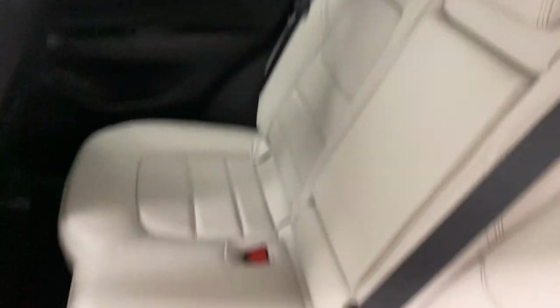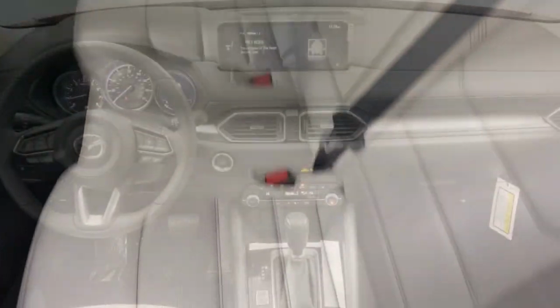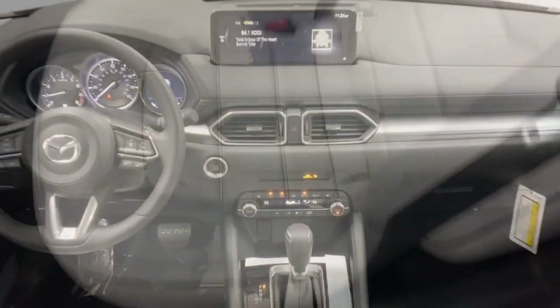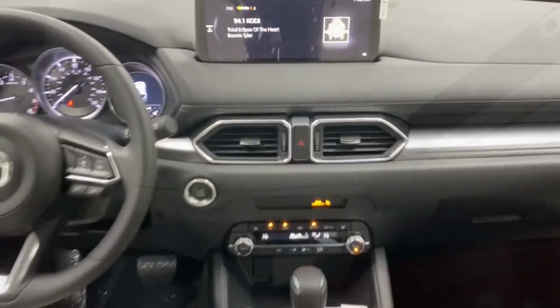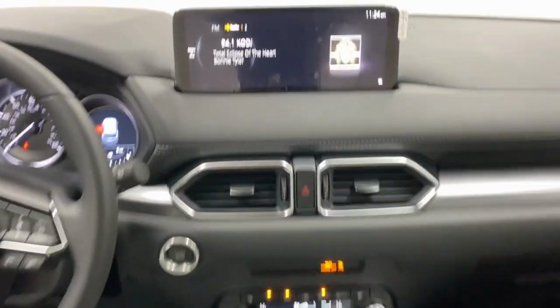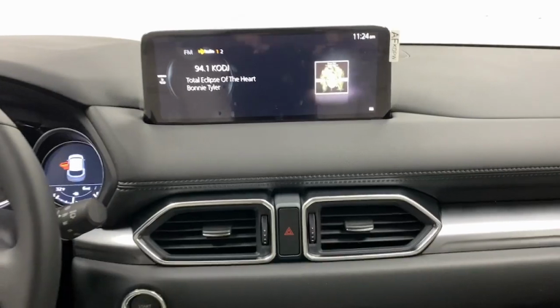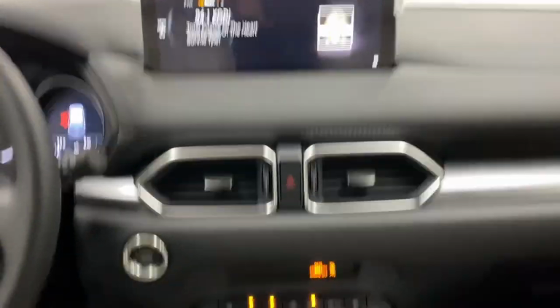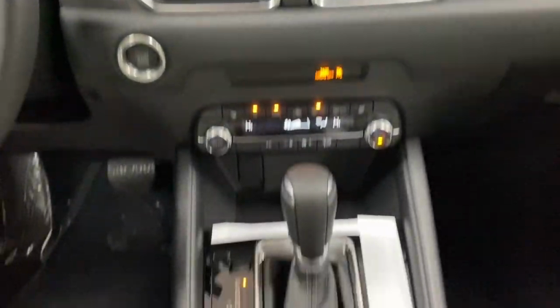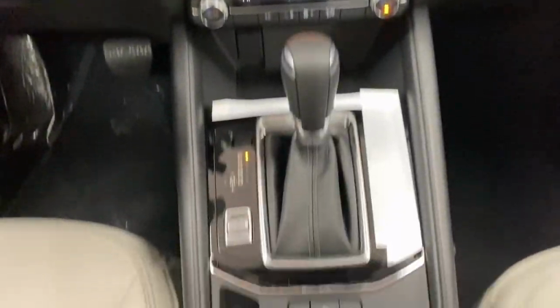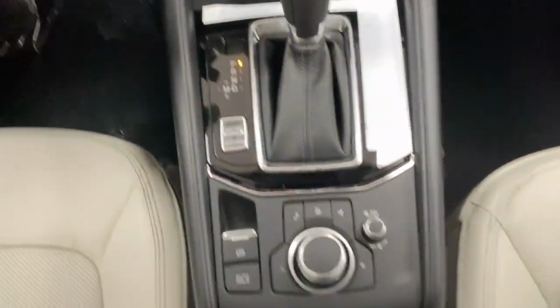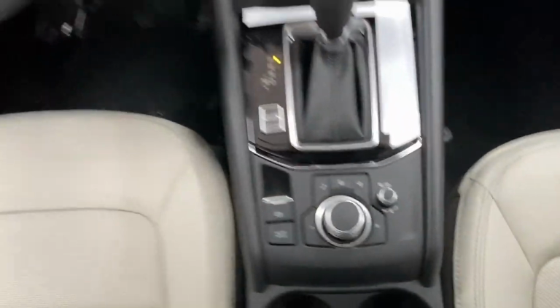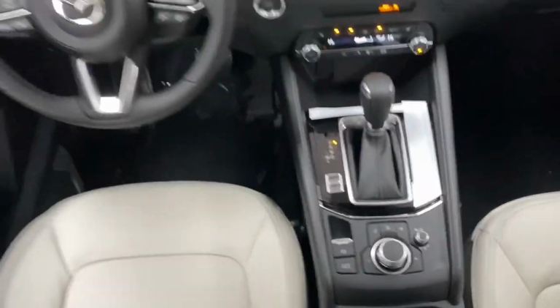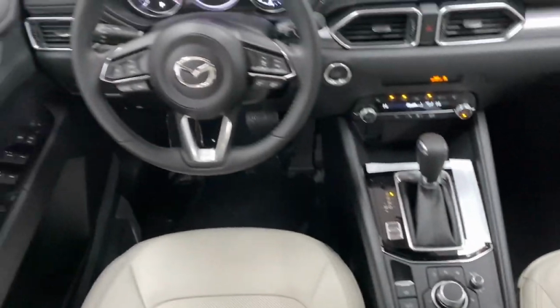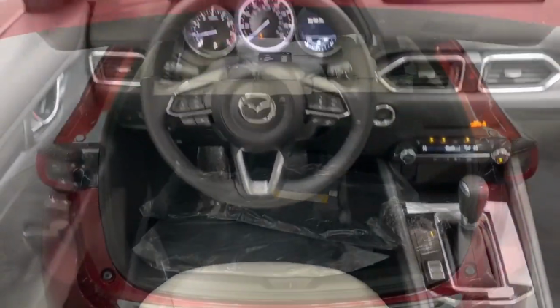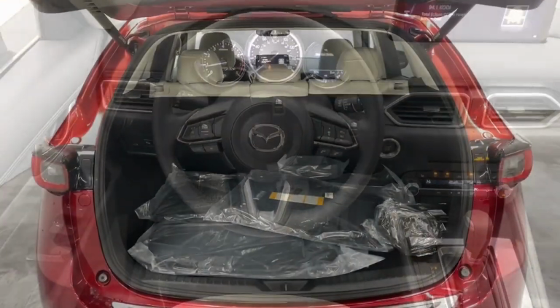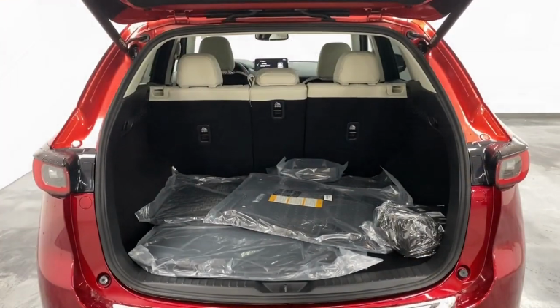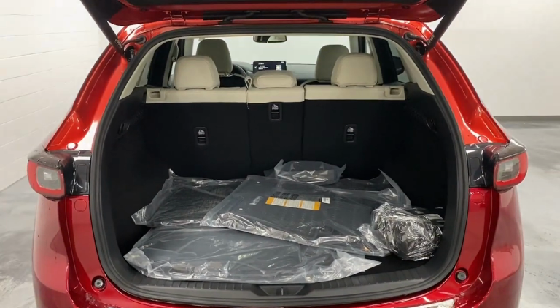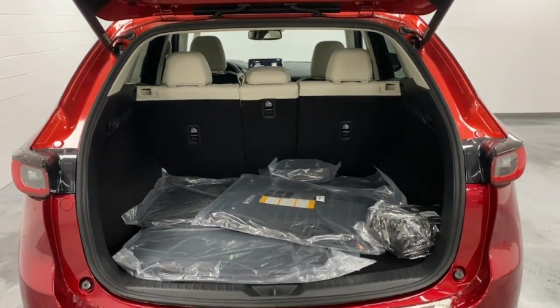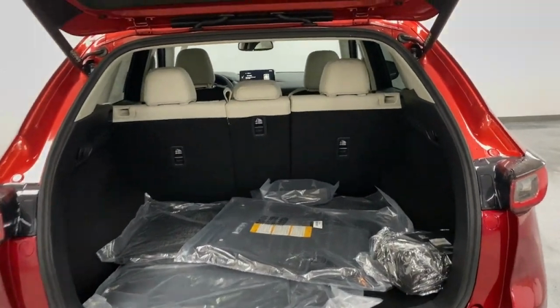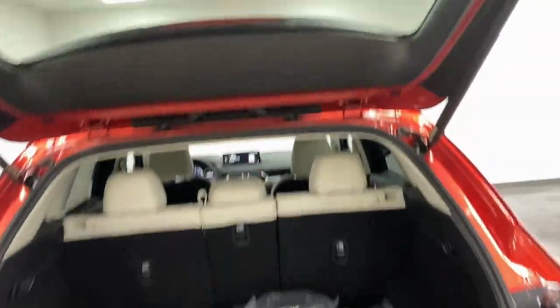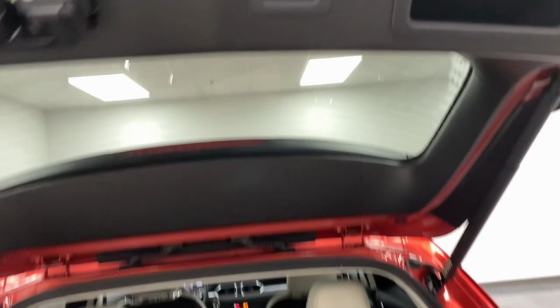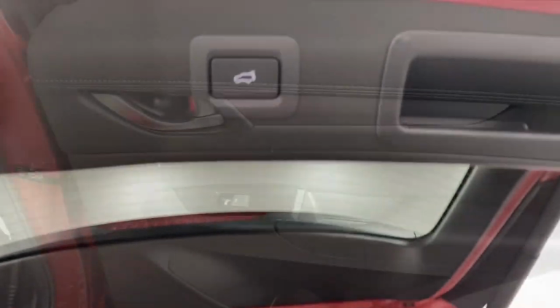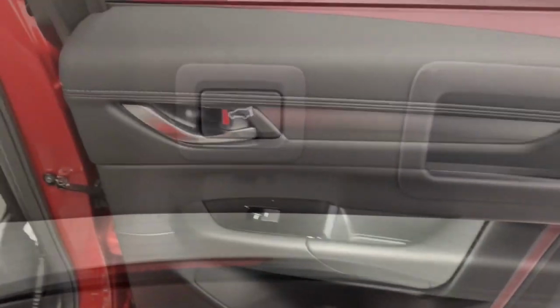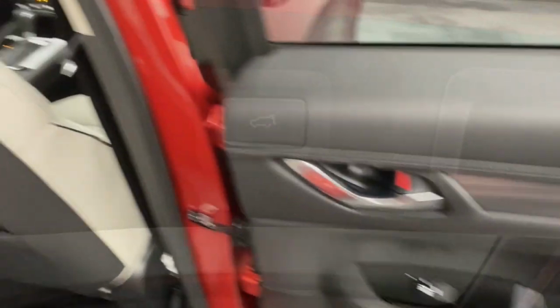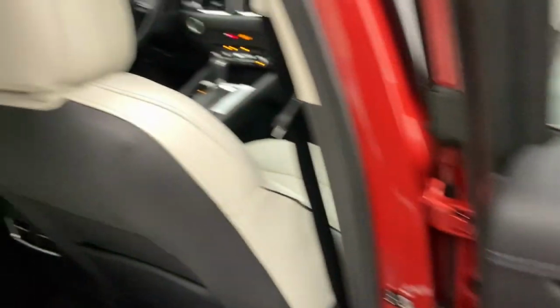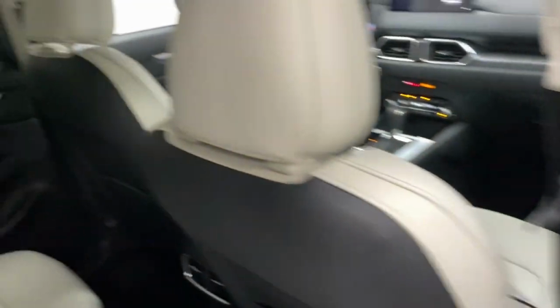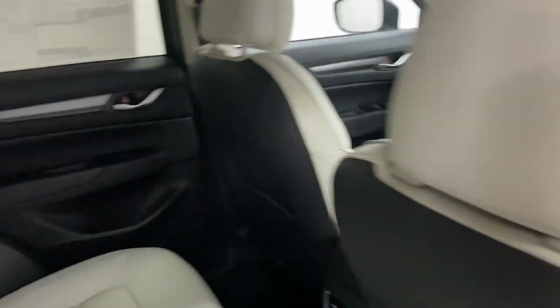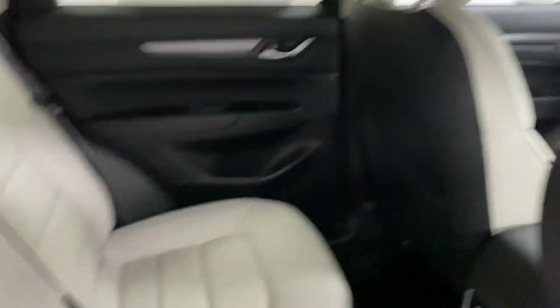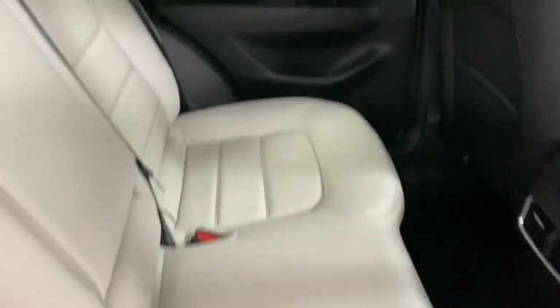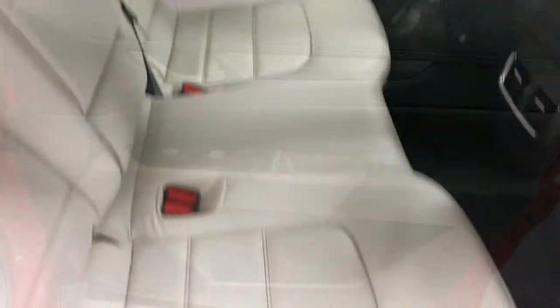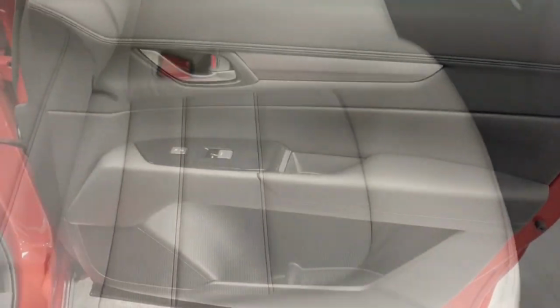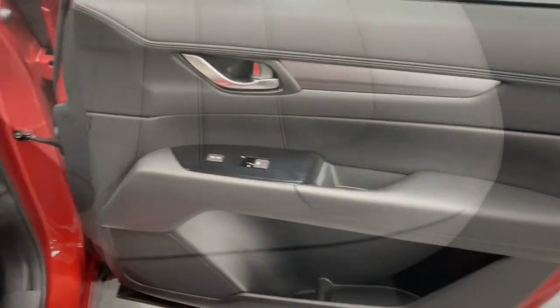Be excited about the journey in this comfortable and capable CX-5. Treat yourself to a test drive today. Our staff will toss you the keys and give you an outstanding customer experience.